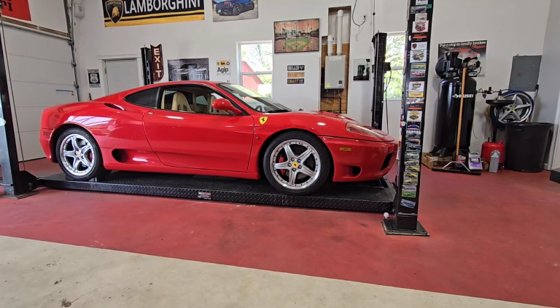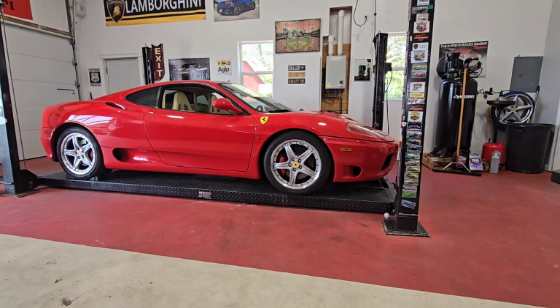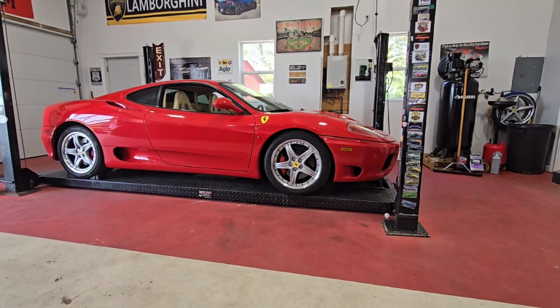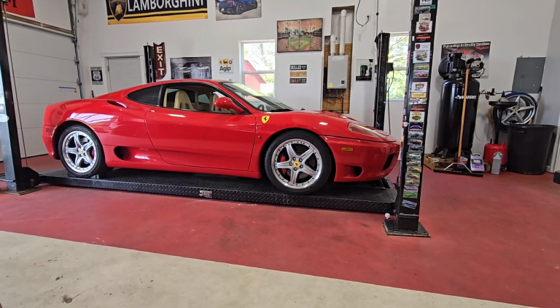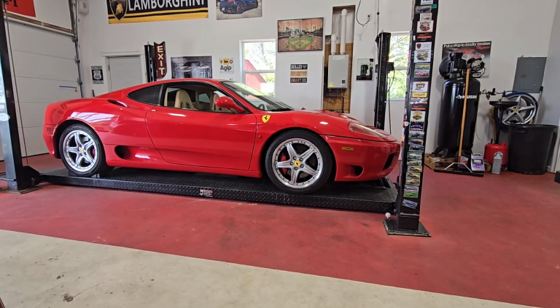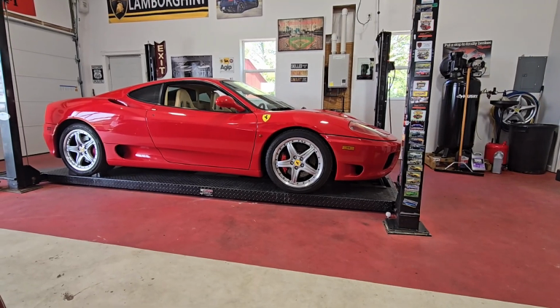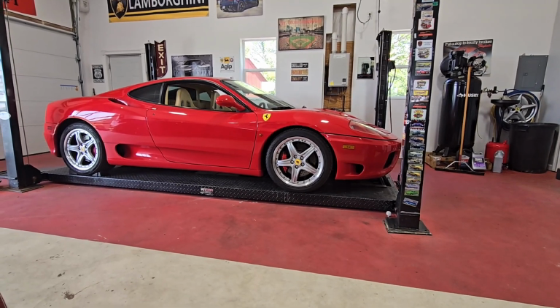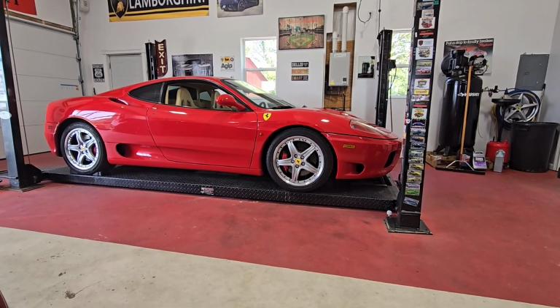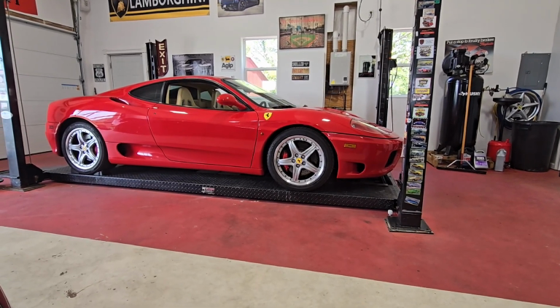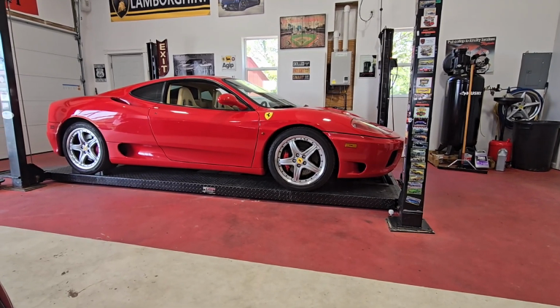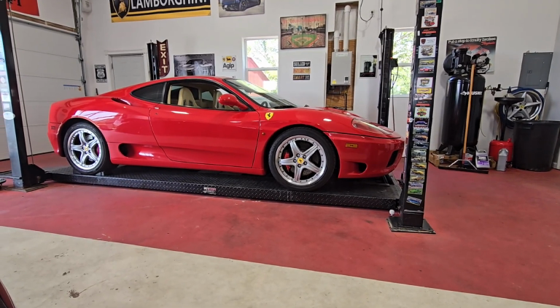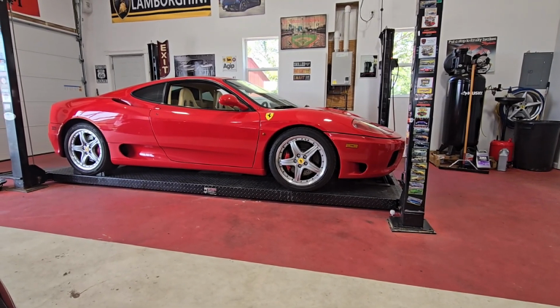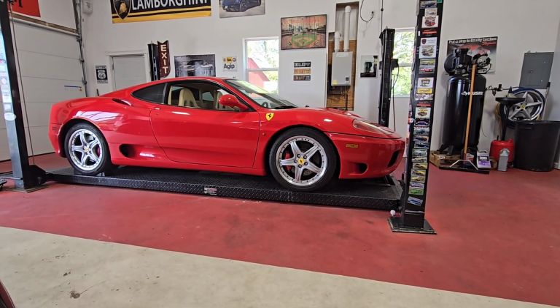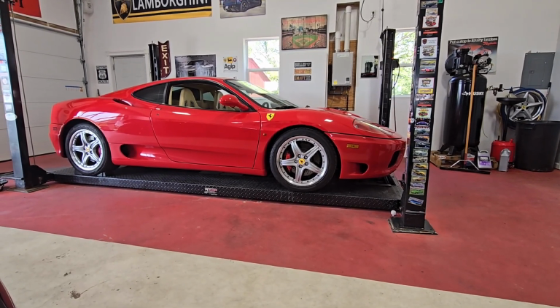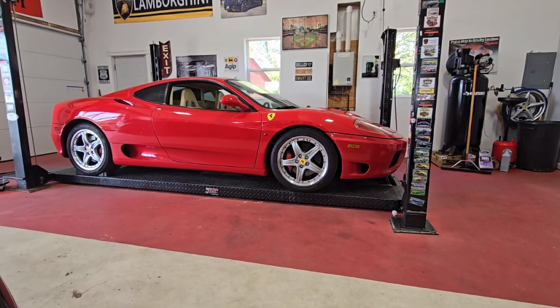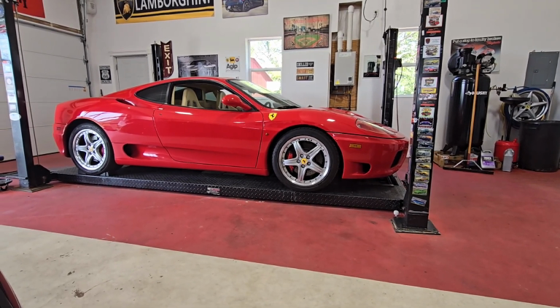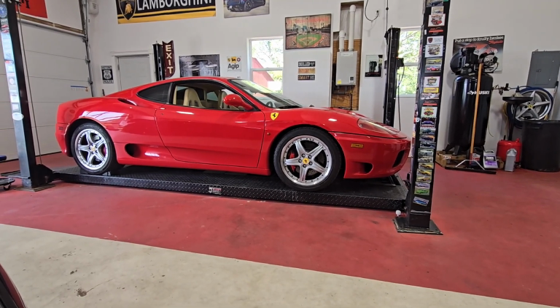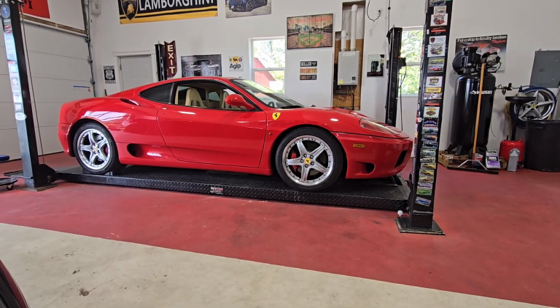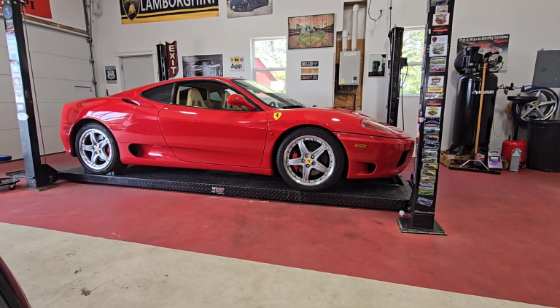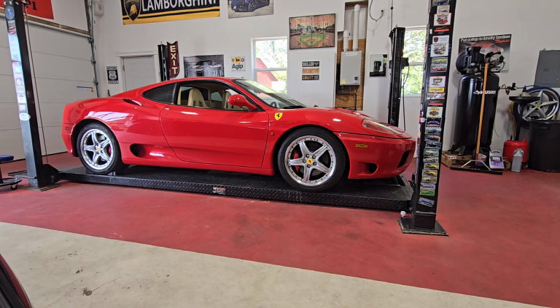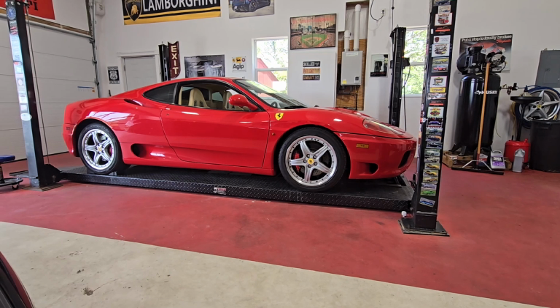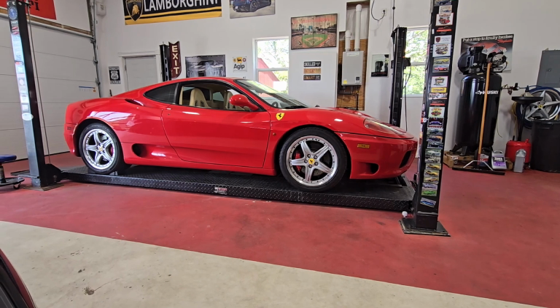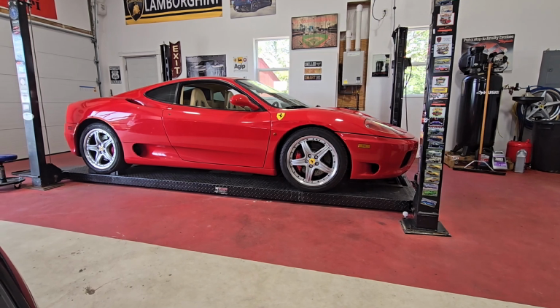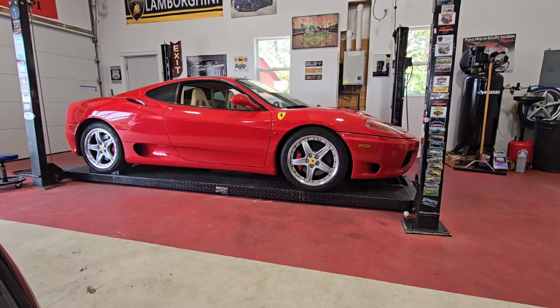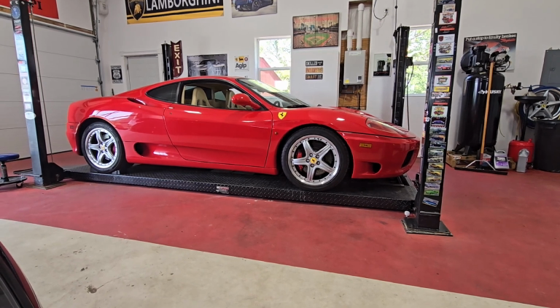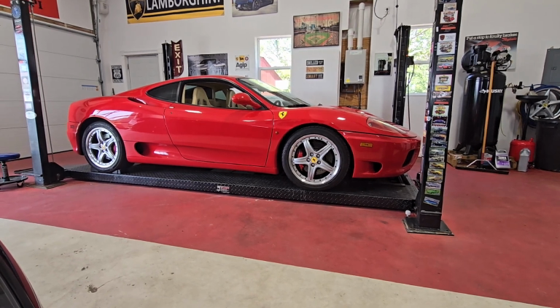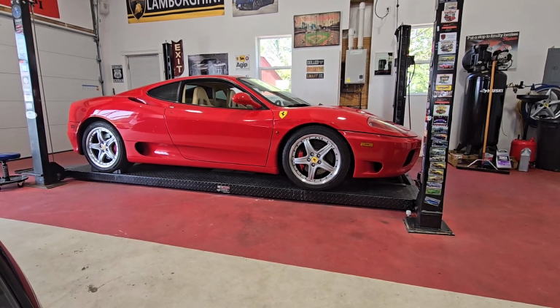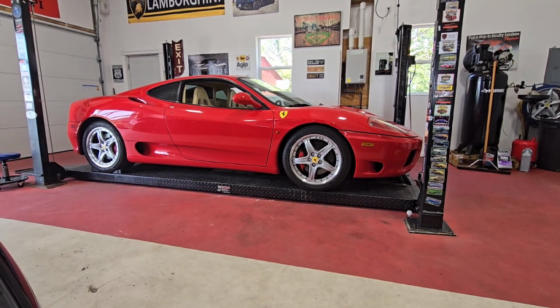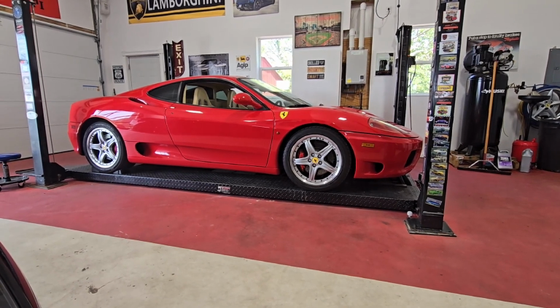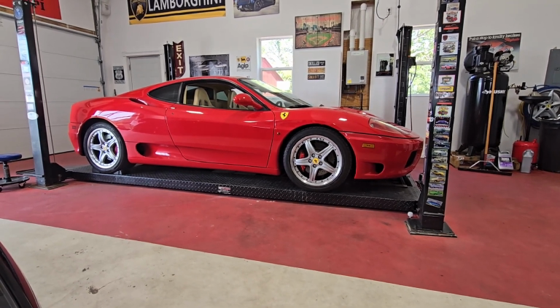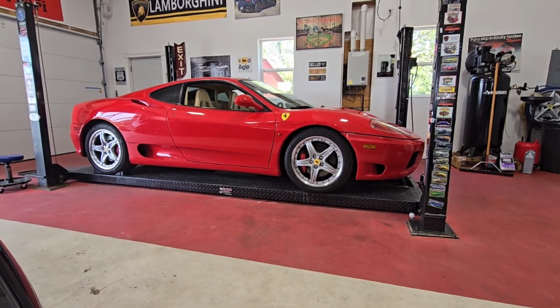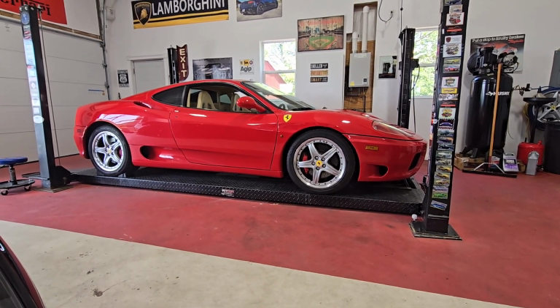Welcome back everyone, this is Jeff. Today's the first day that we're starting our project here — a 2000 Ferrari 360 with a manual transmission.